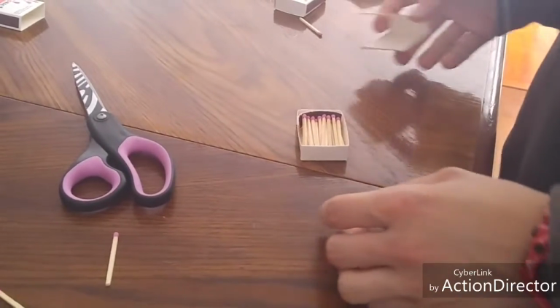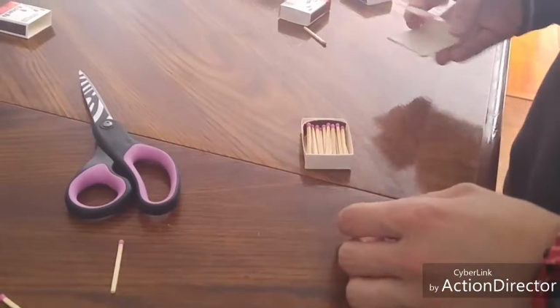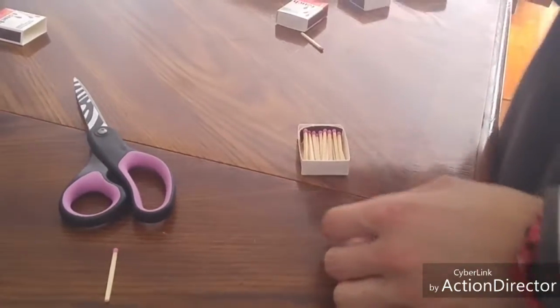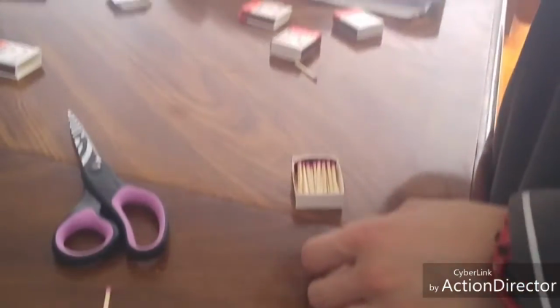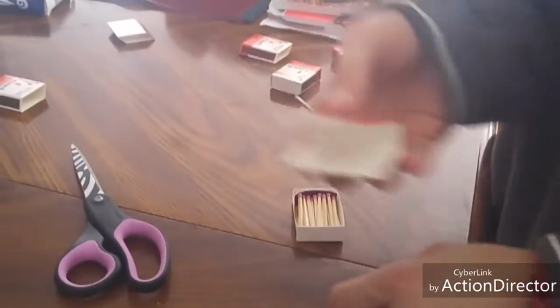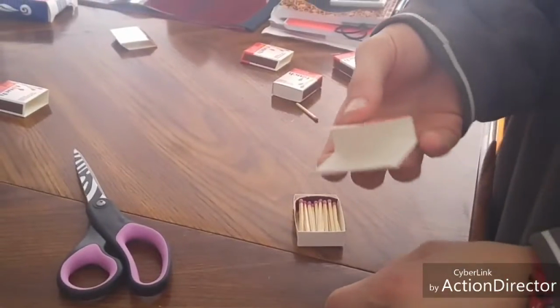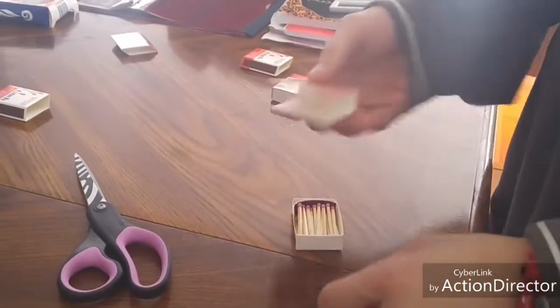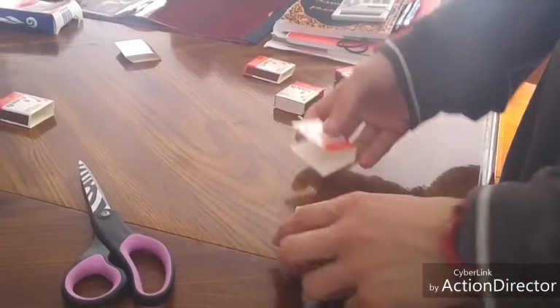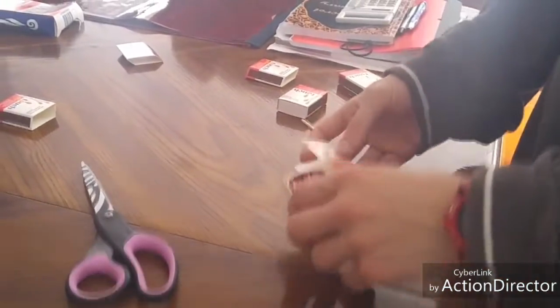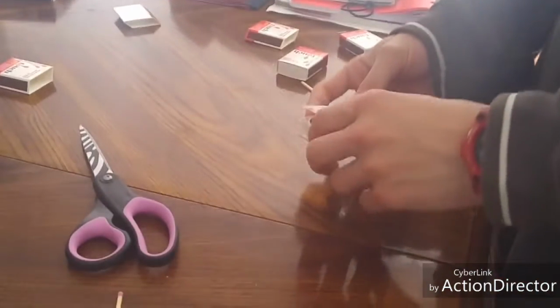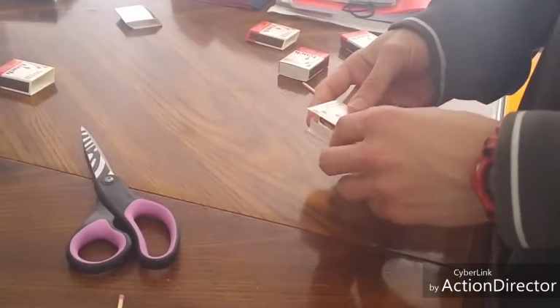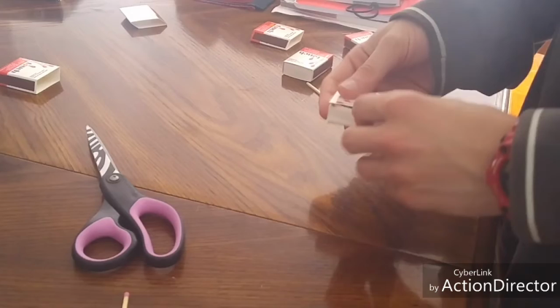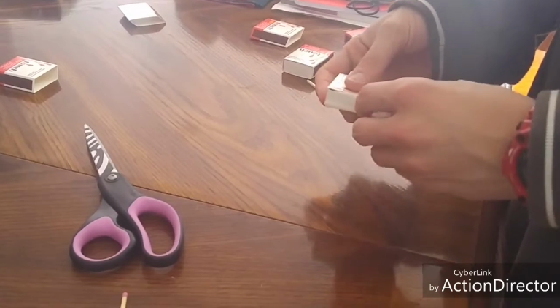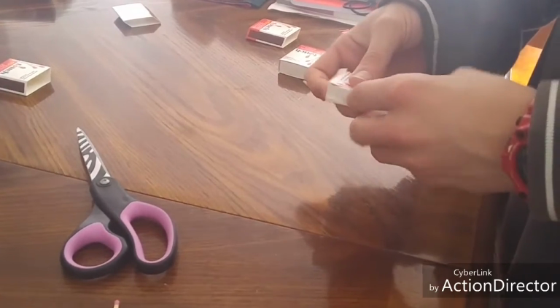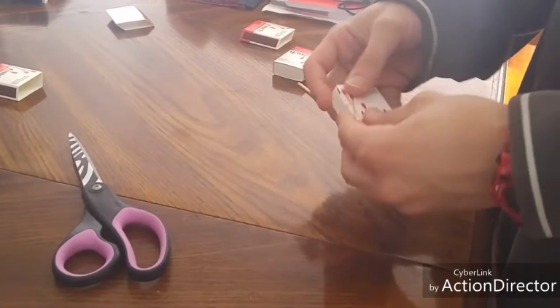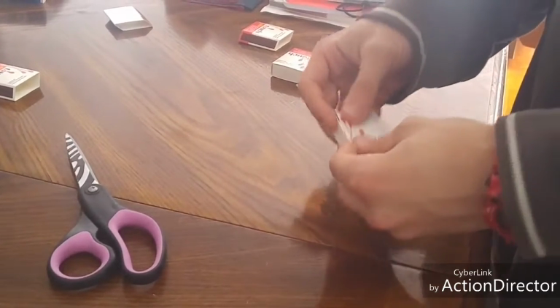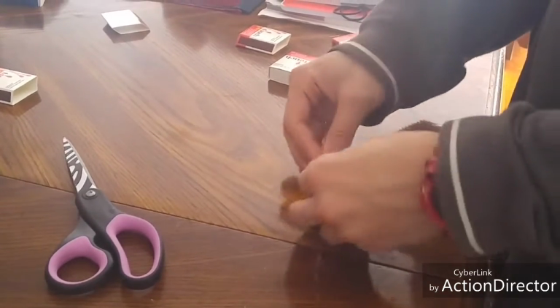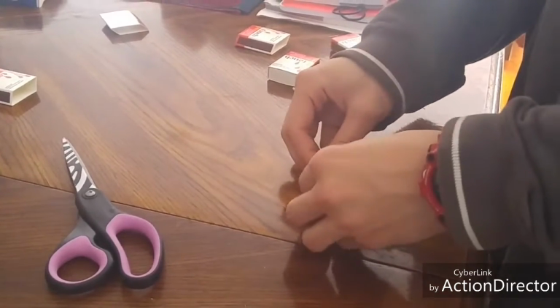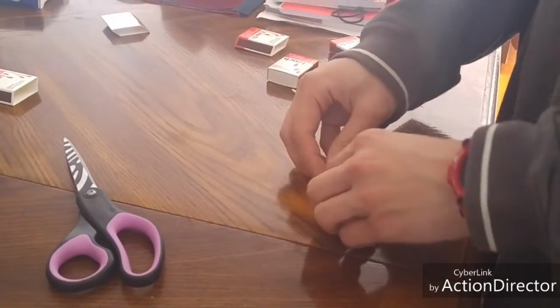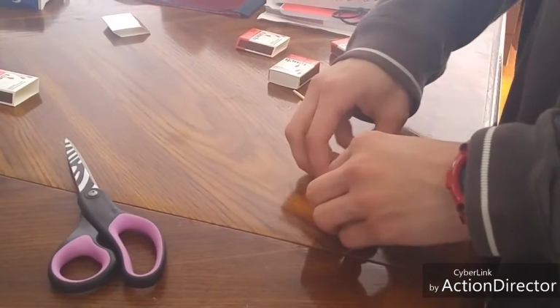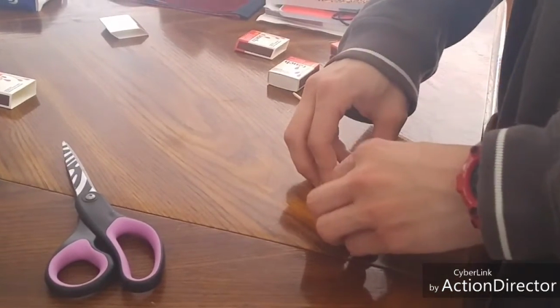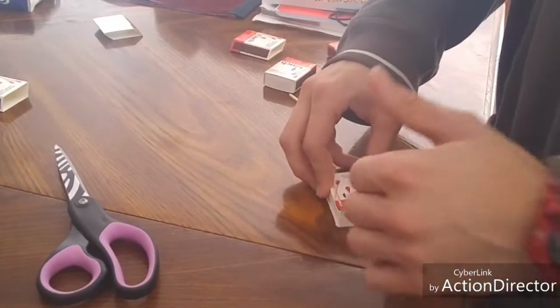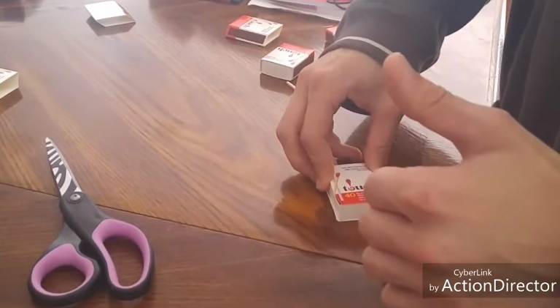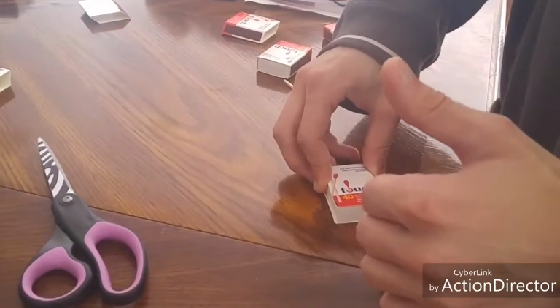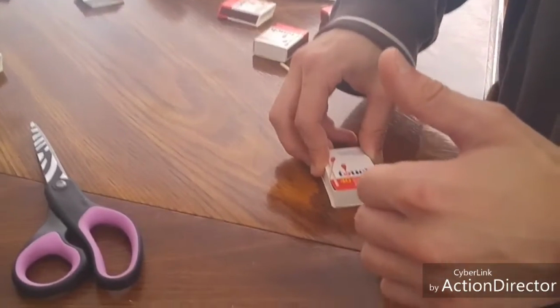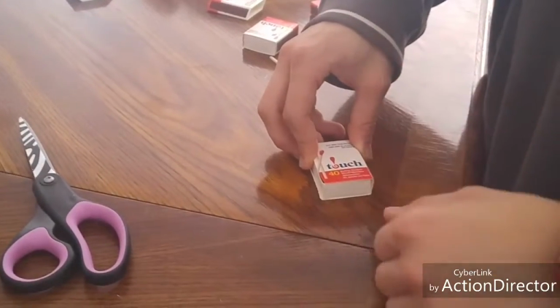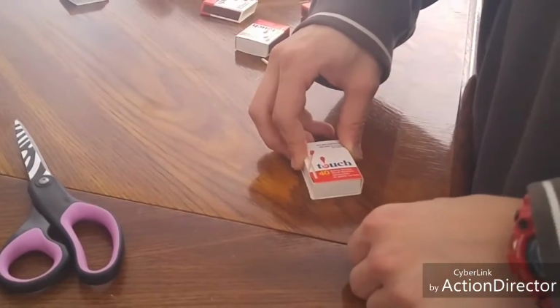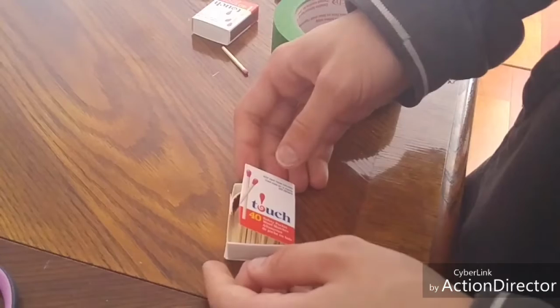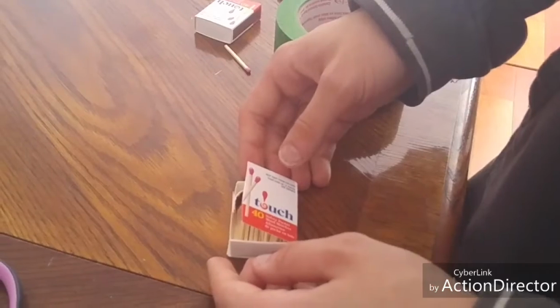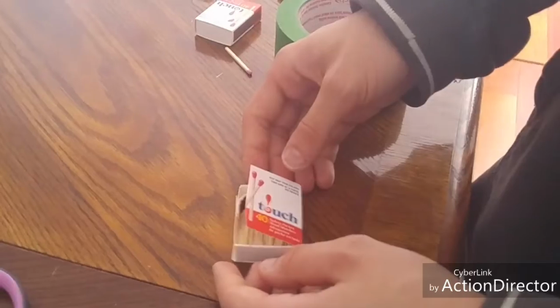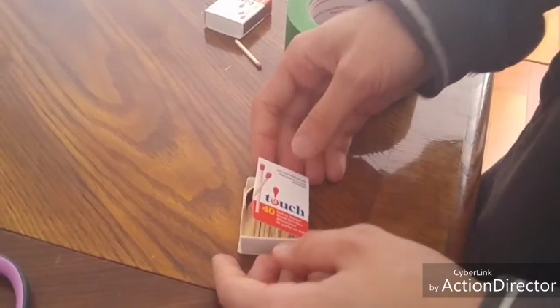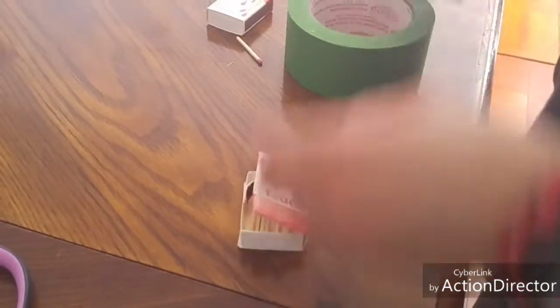The next step is to take the box that you've already cut the striker from and then put it back like that. Then tape the box.